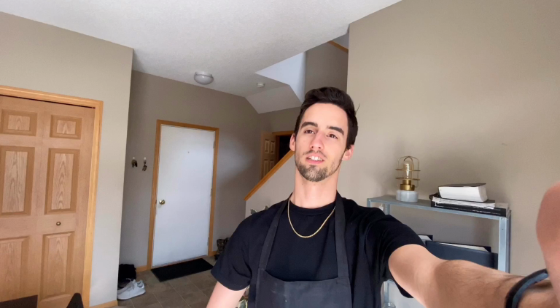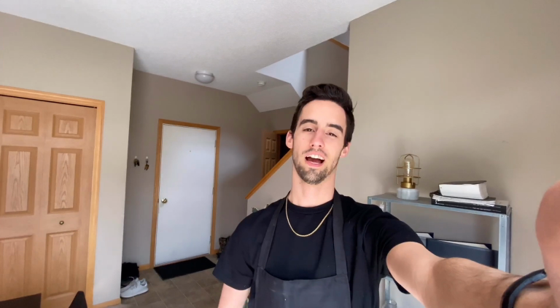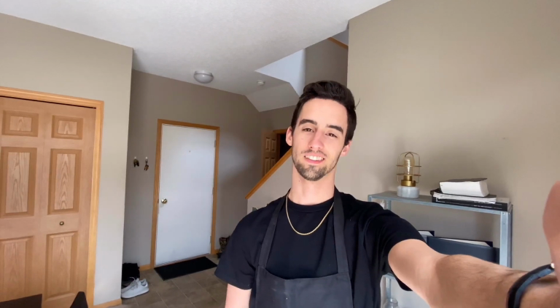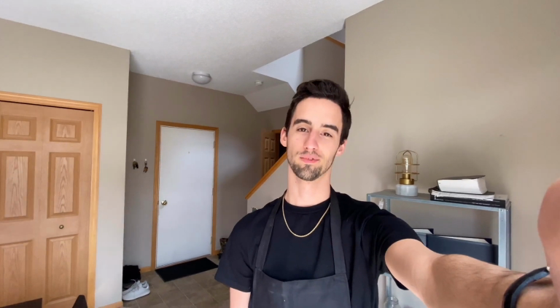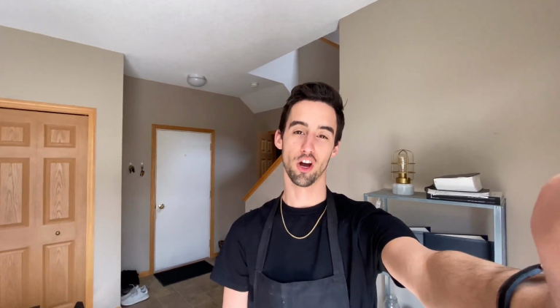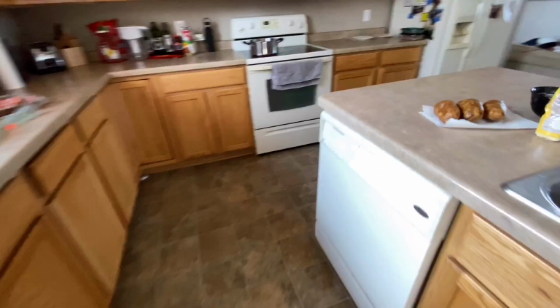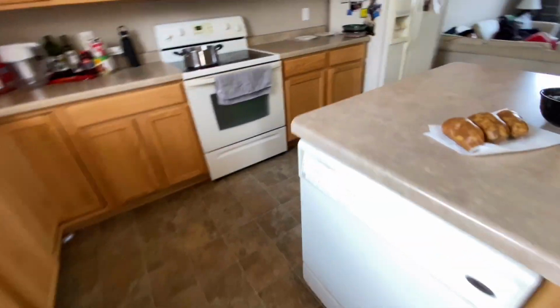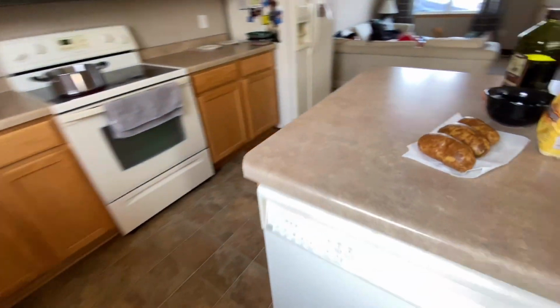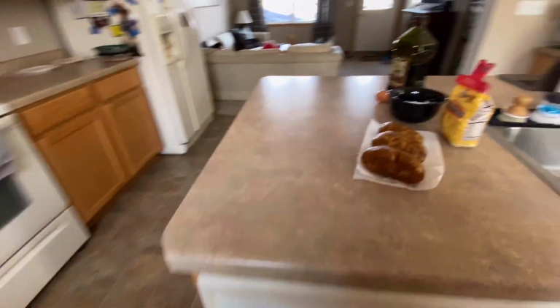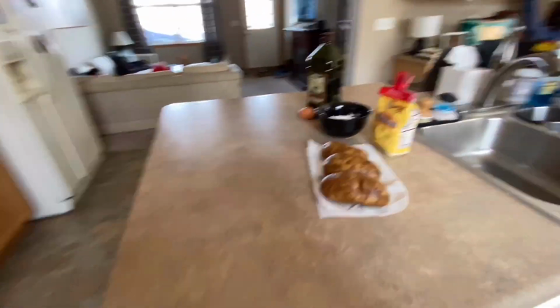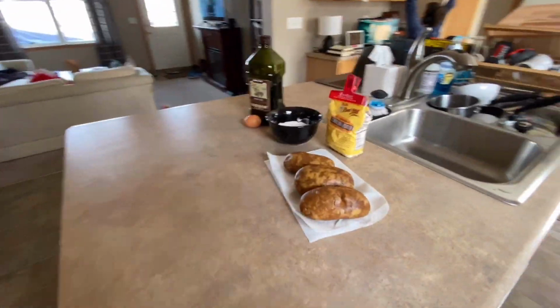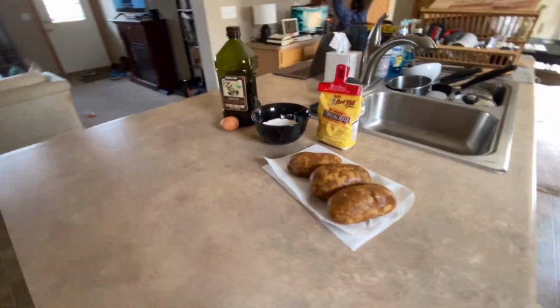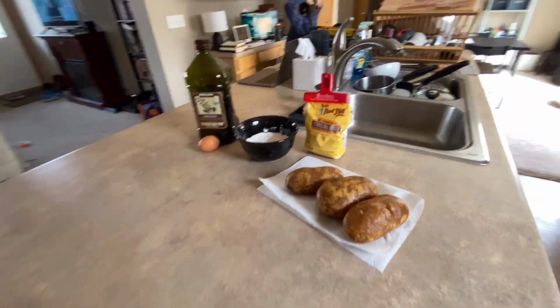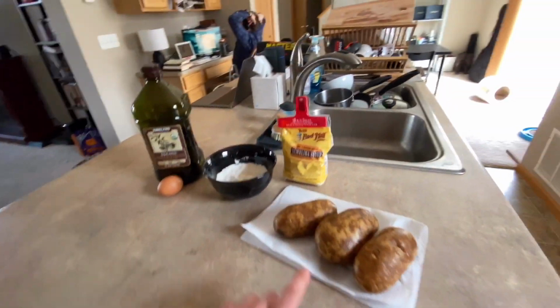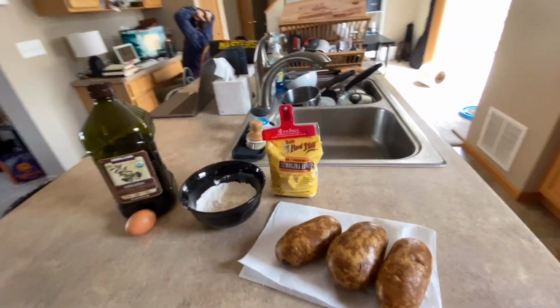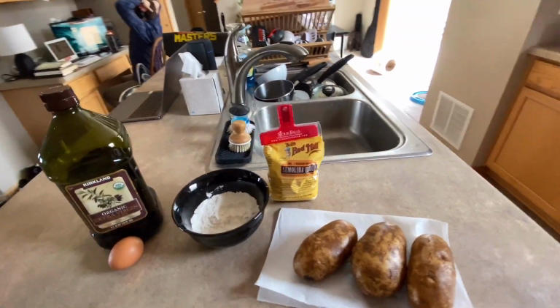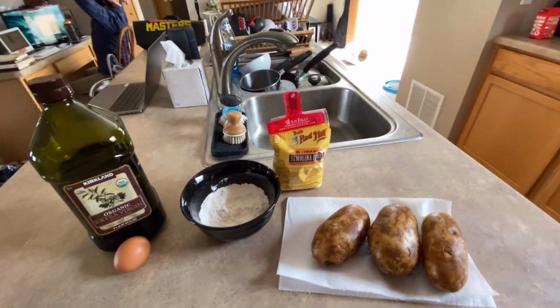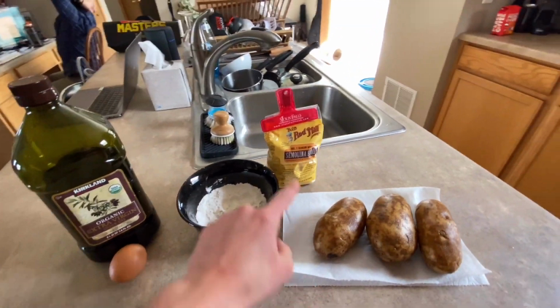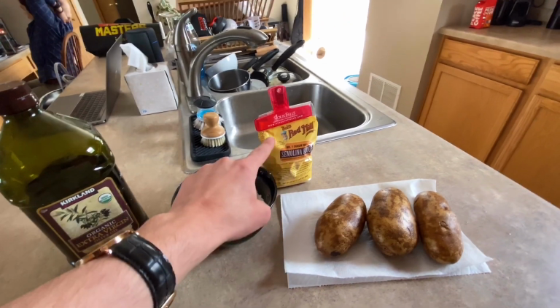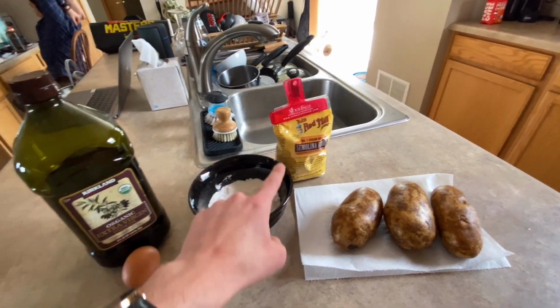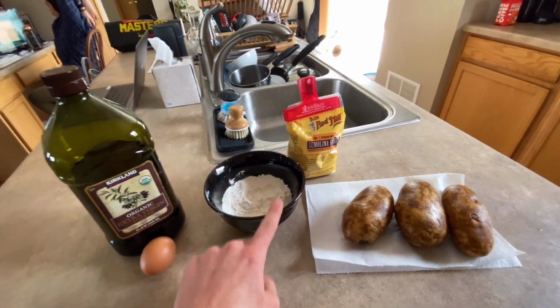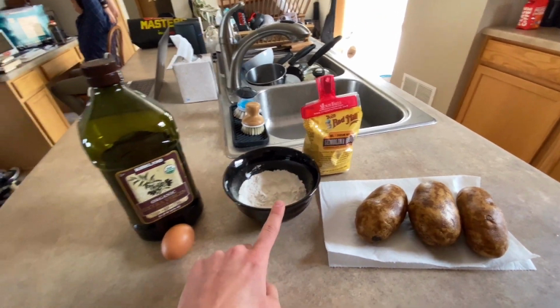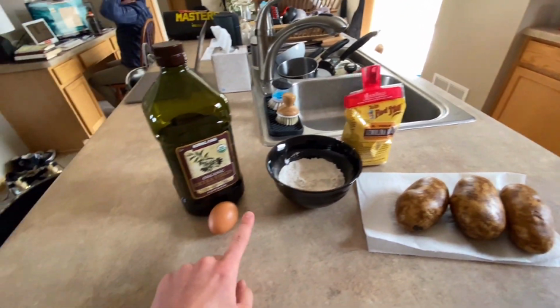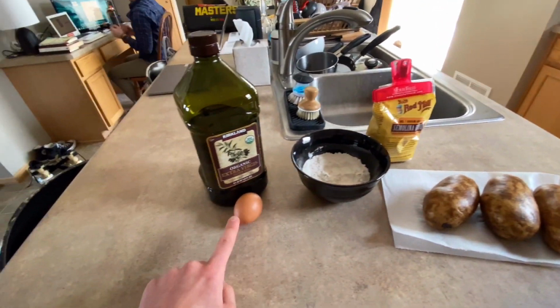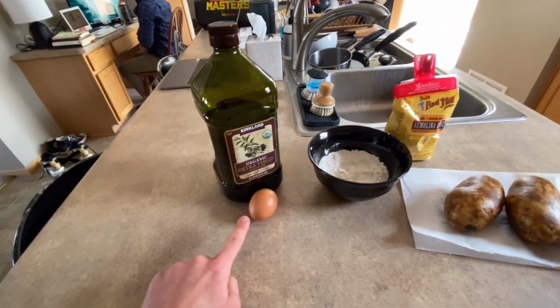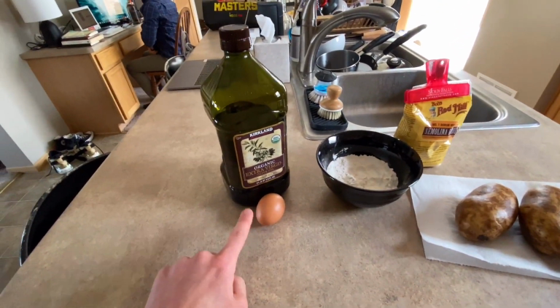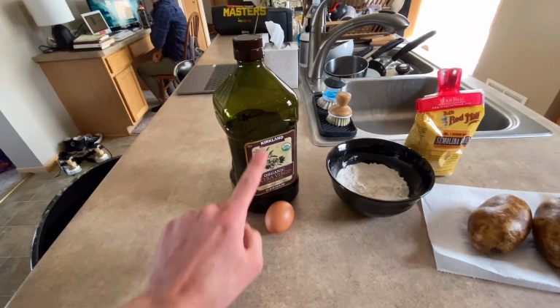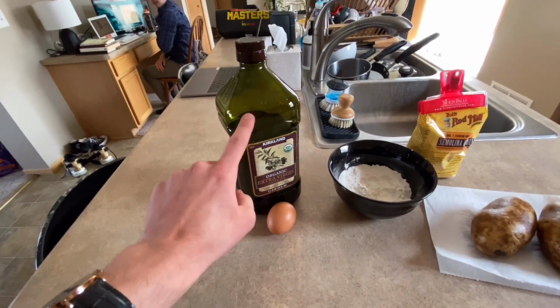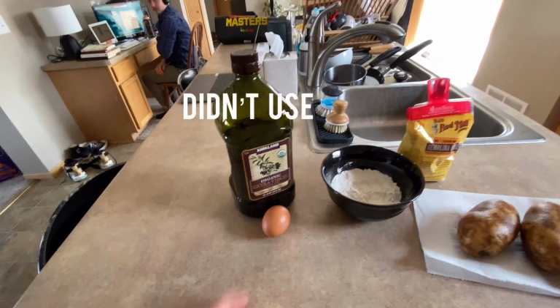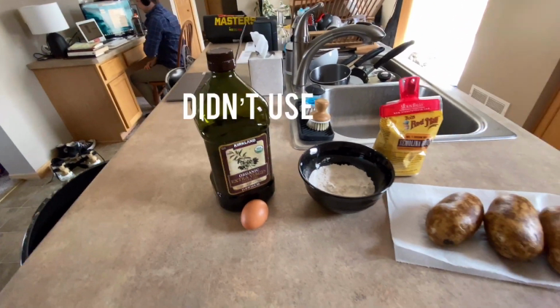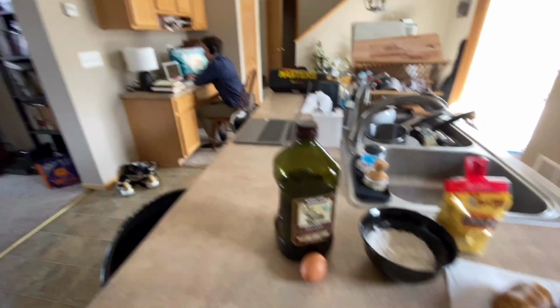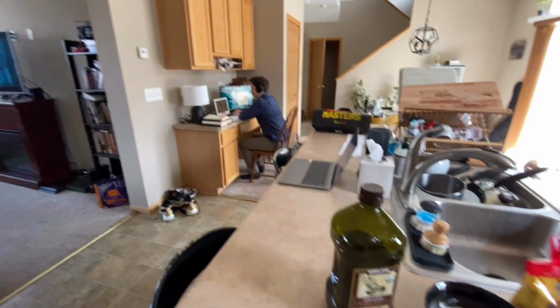Gnocchi. I don't know — gnocchi? What do we've got here? We've got potatoes, semolina flour, all-purpose flour, an egg, olive oil. And Josh.